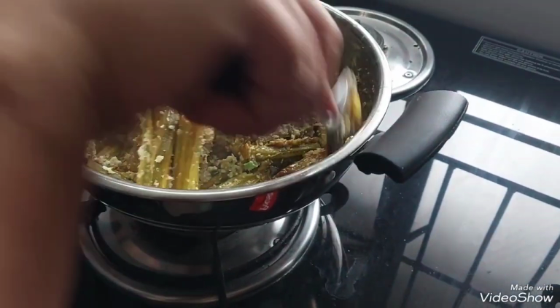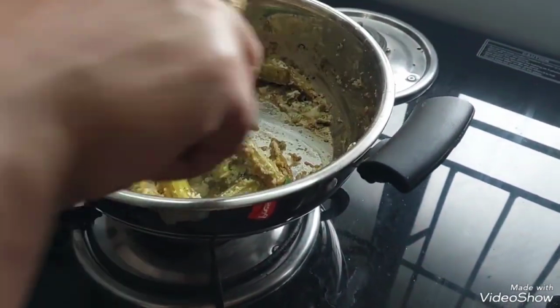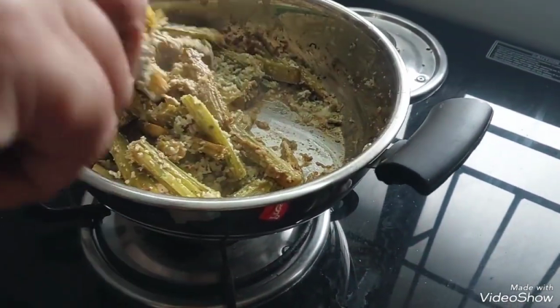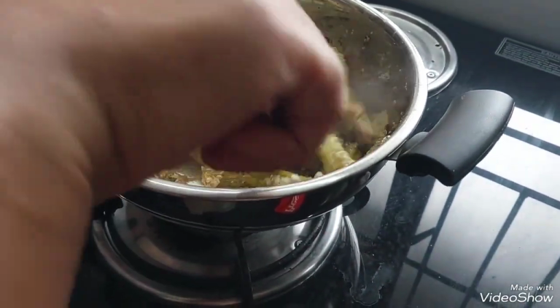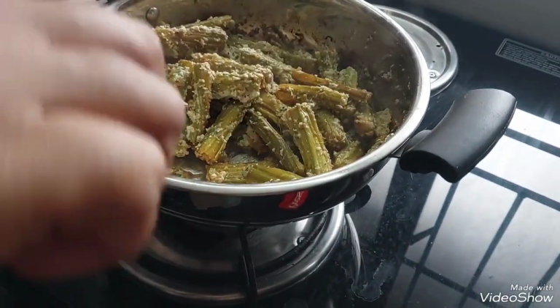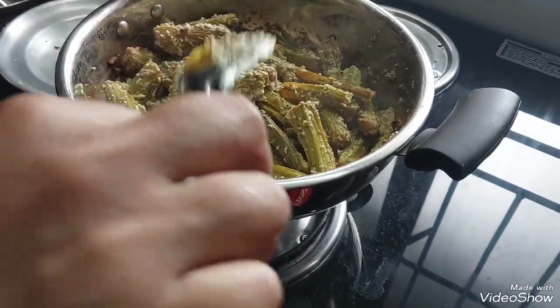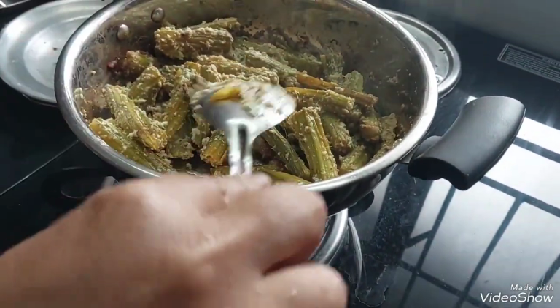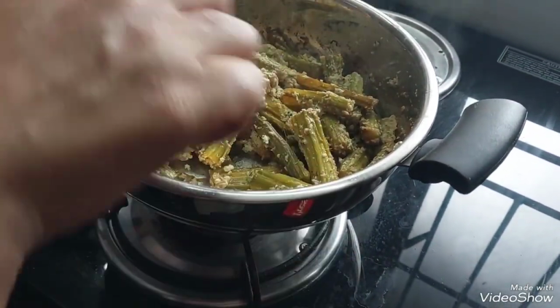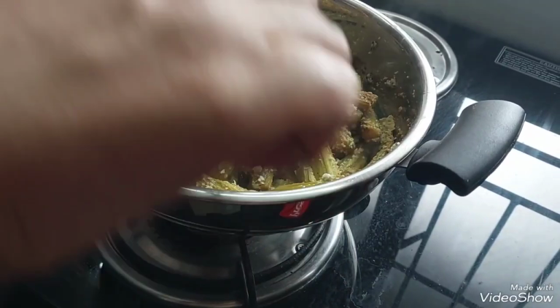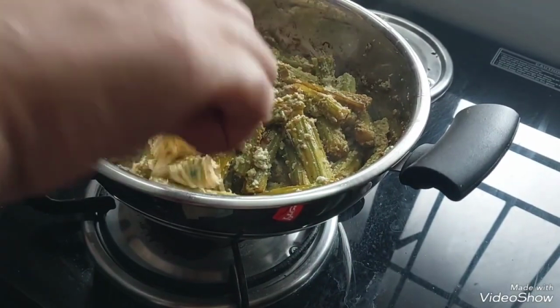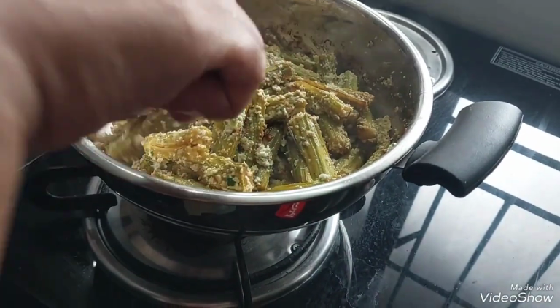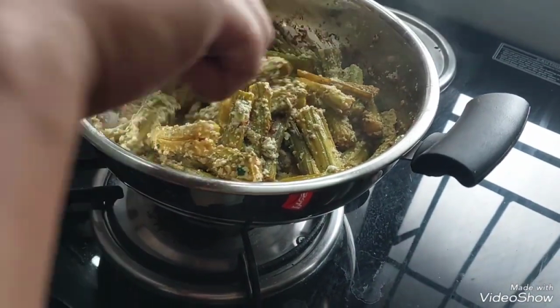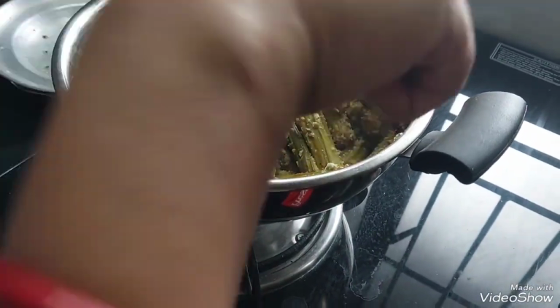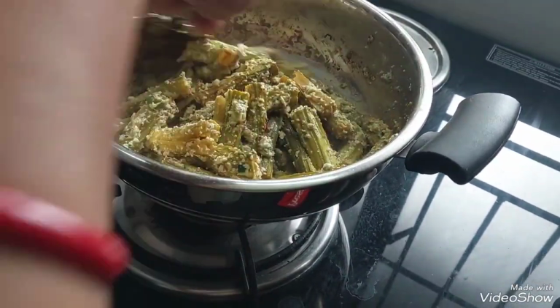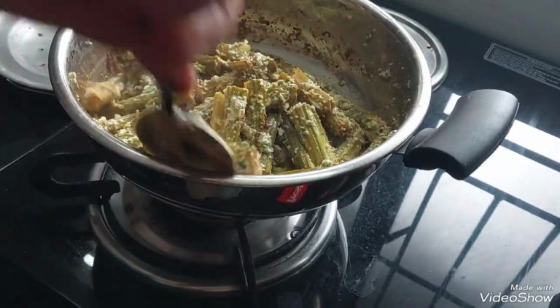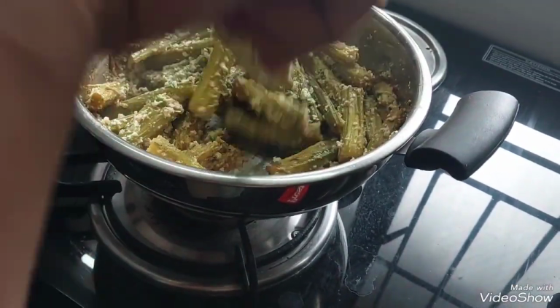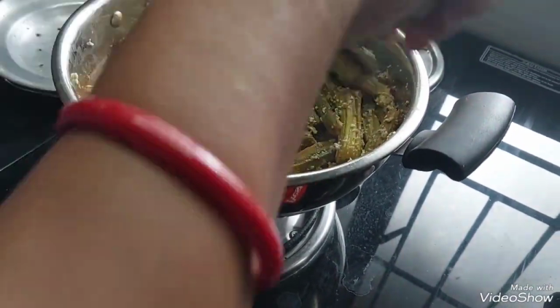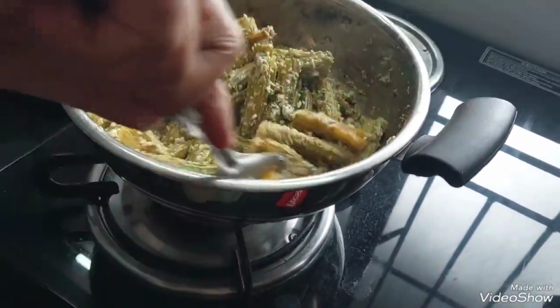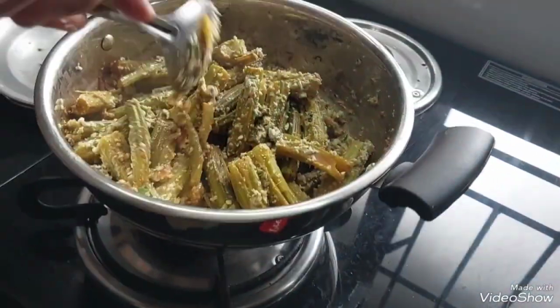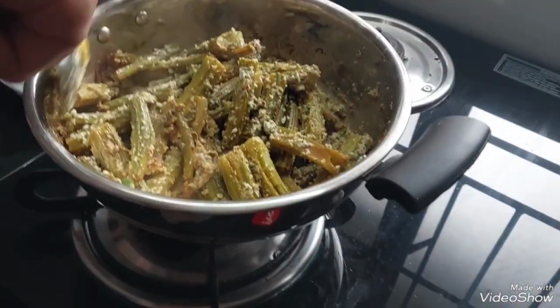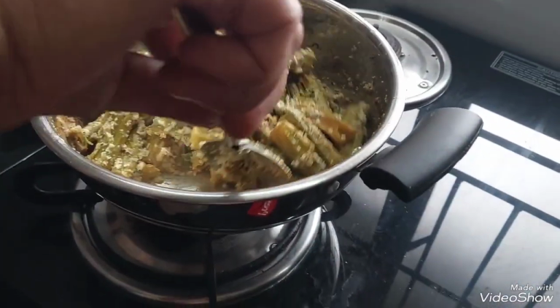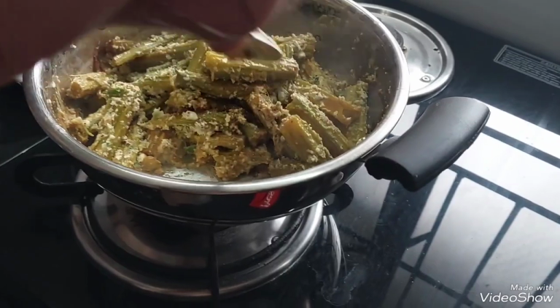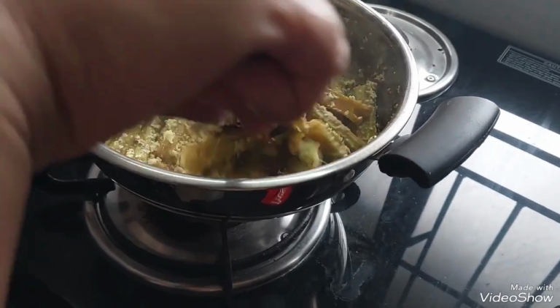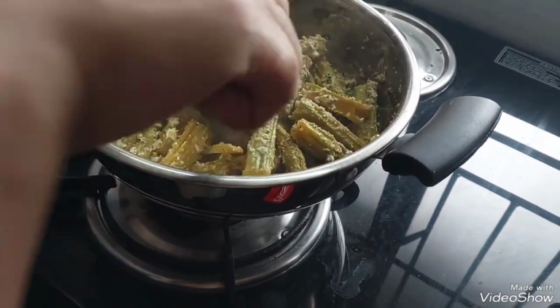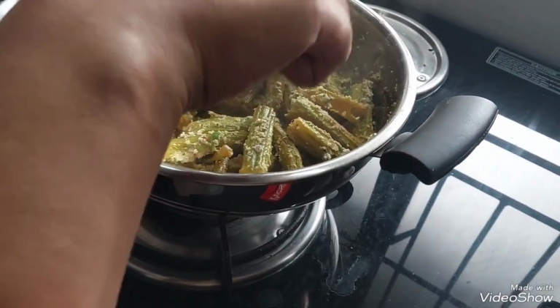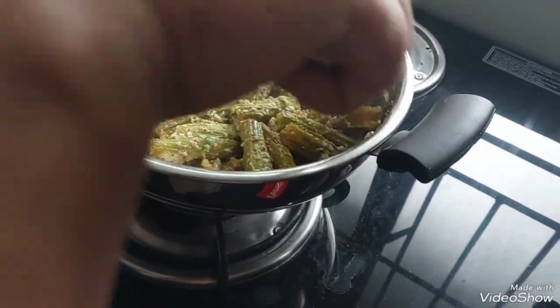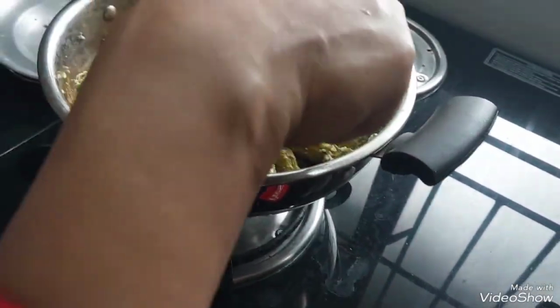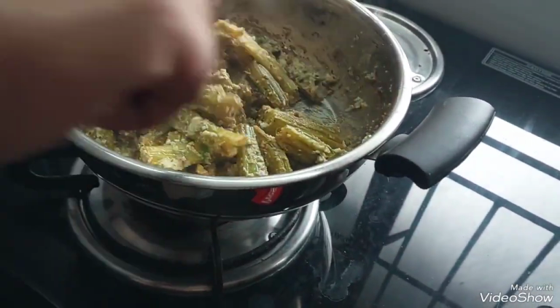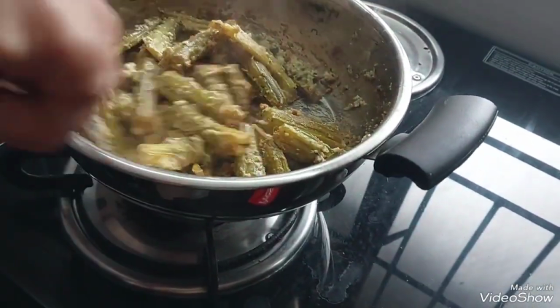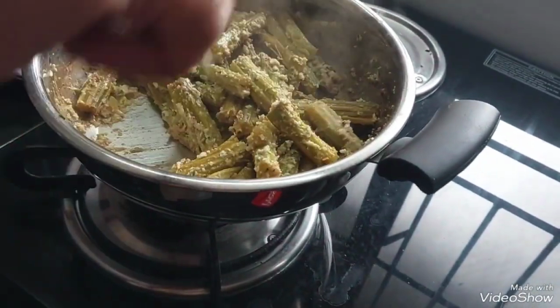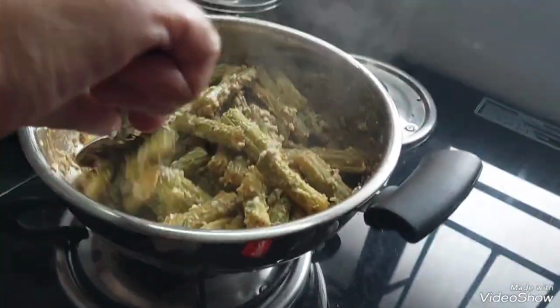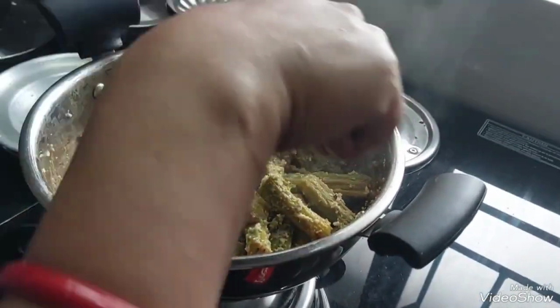We will put our ingredients in this bowl and pour them together. We will put all the ingredients in the bowl.